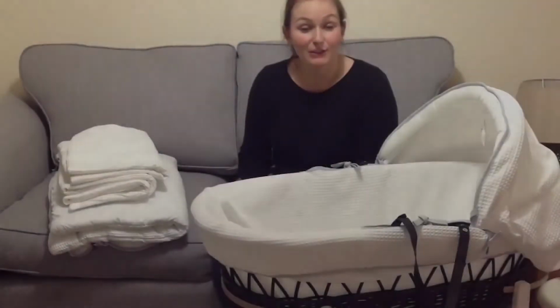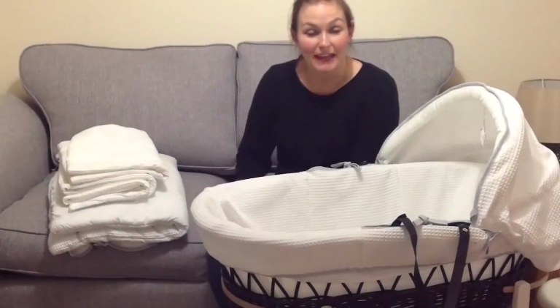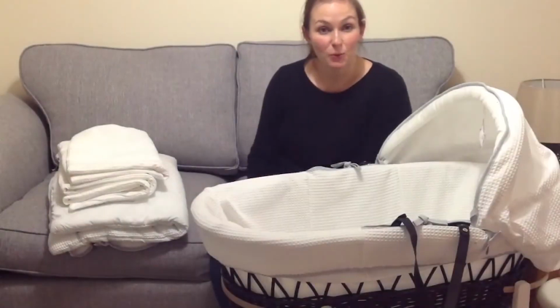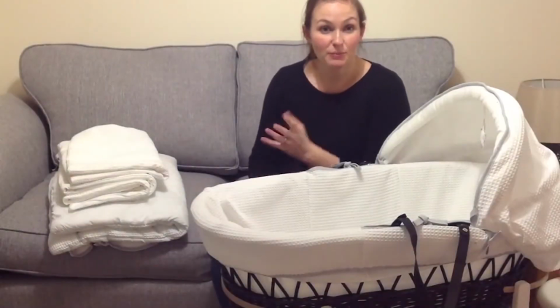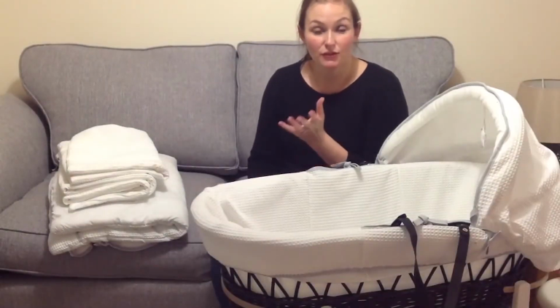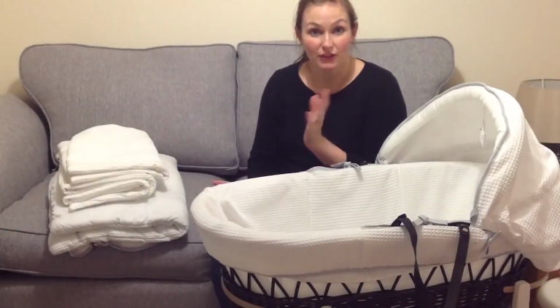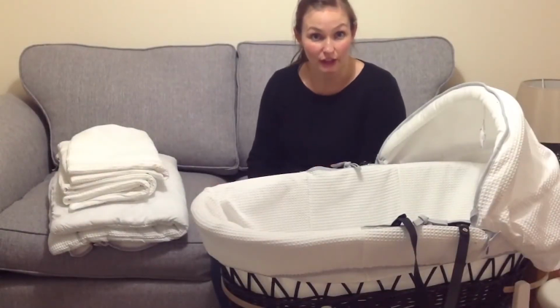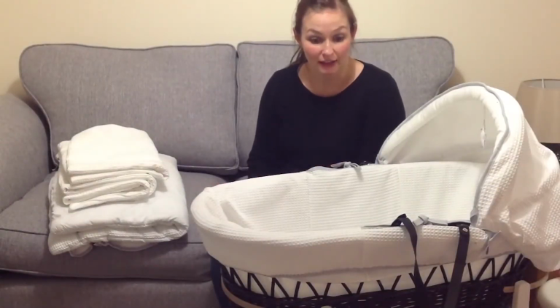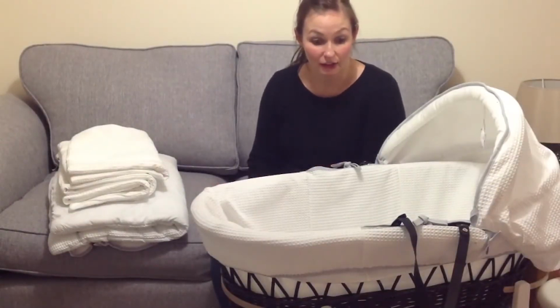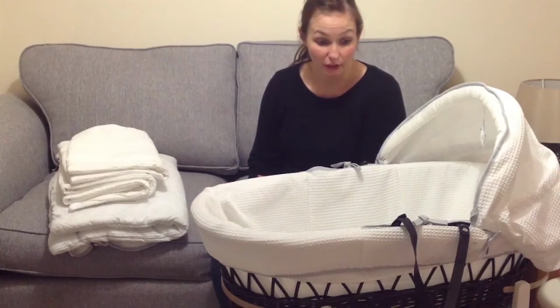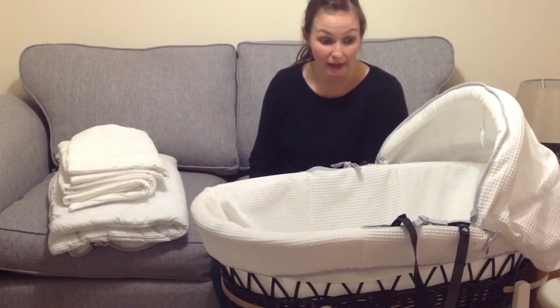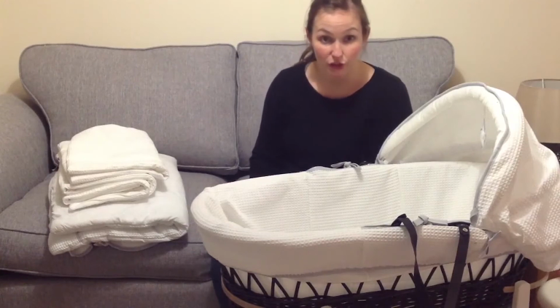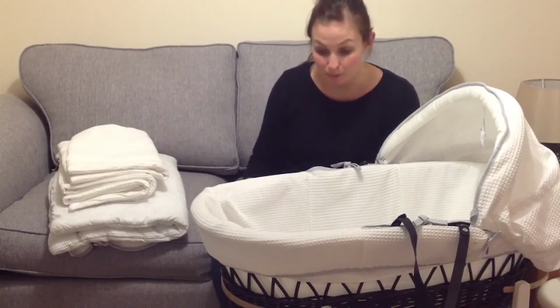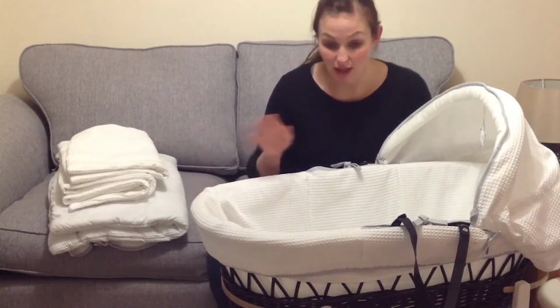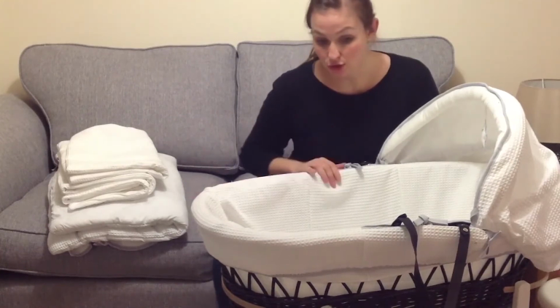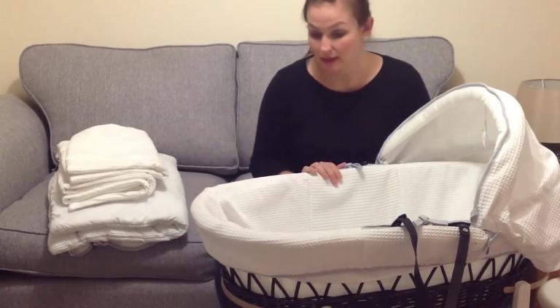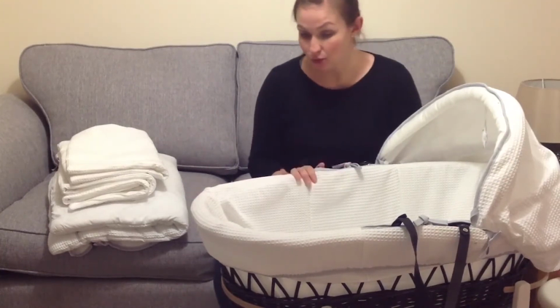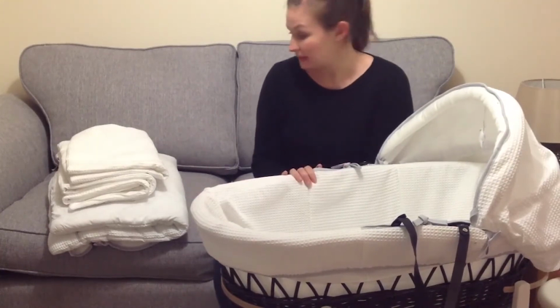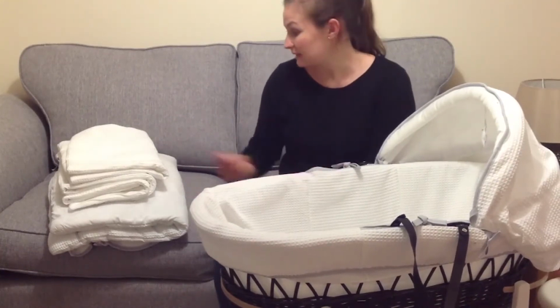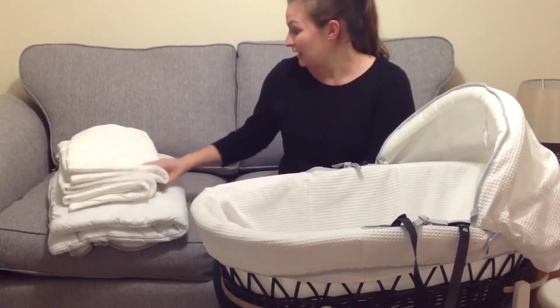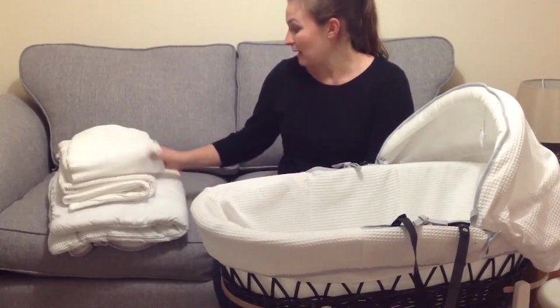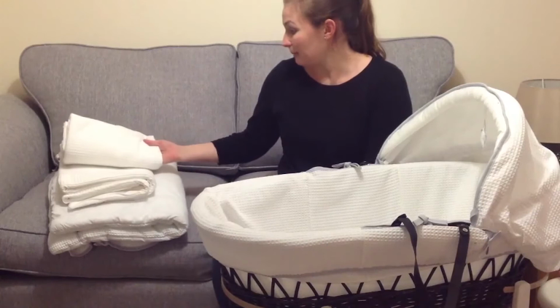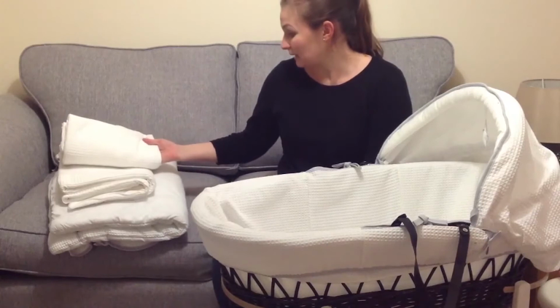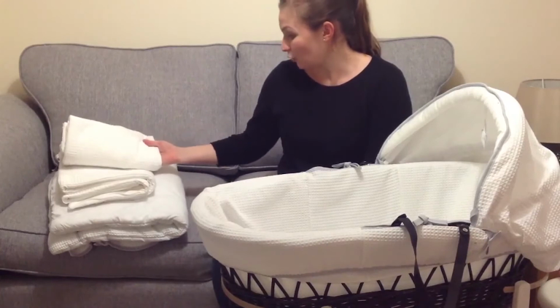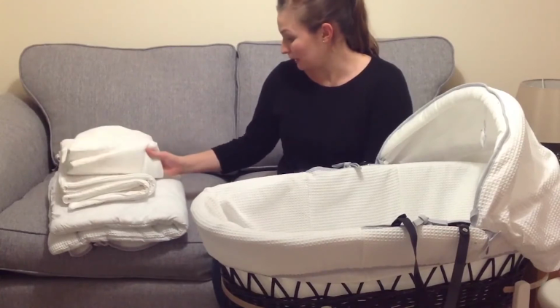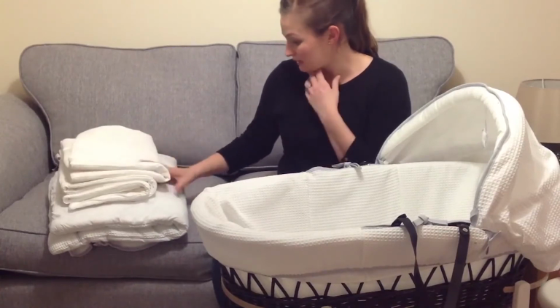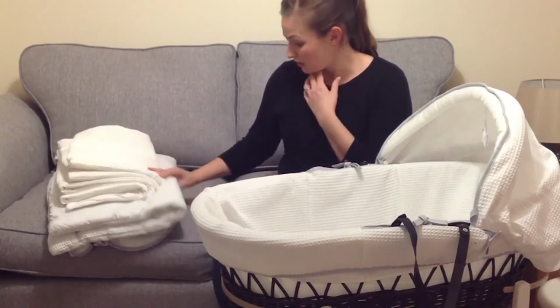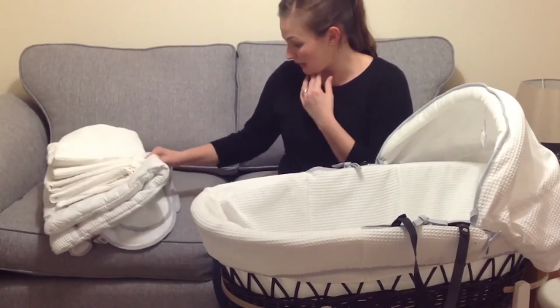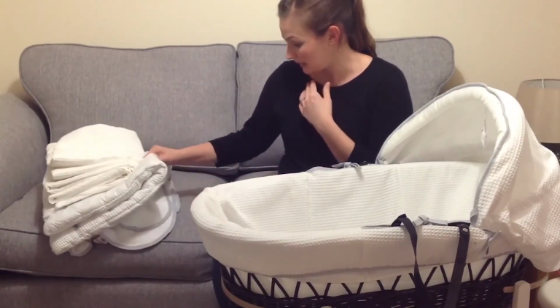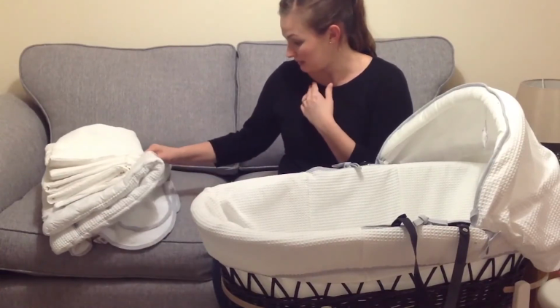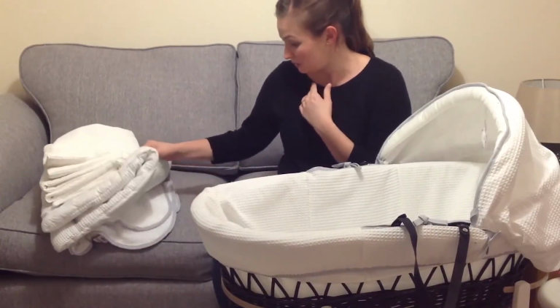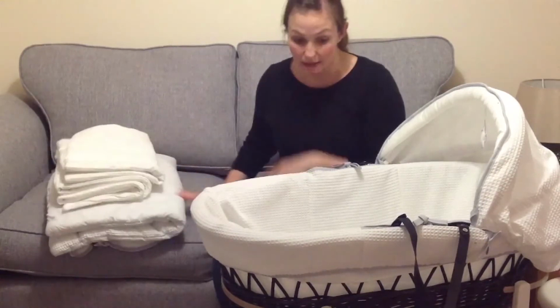Hello, we've been reviewing the Silver Lining collection by Claire de Lune, which includes the Moses basket, a blanket, a cork blanket, changing mat and a hooded towel.